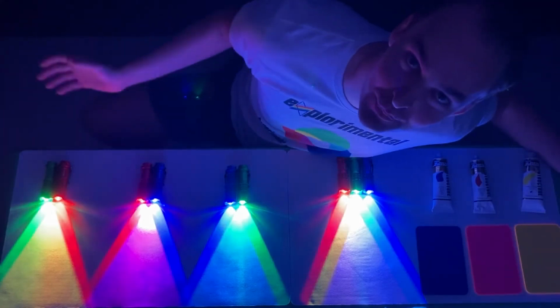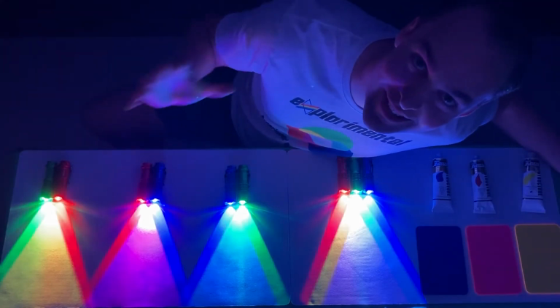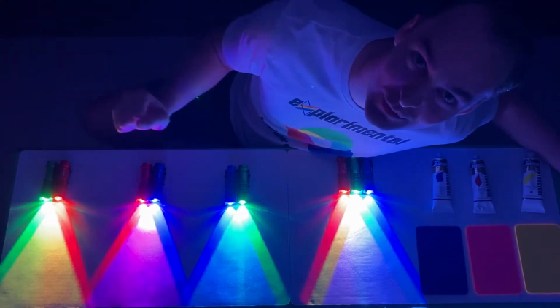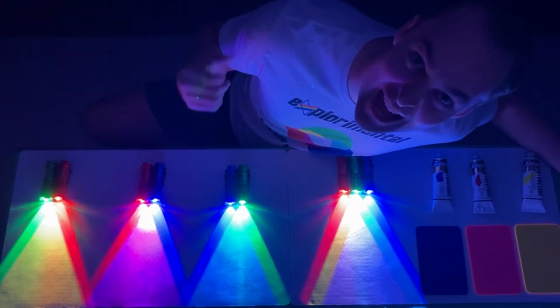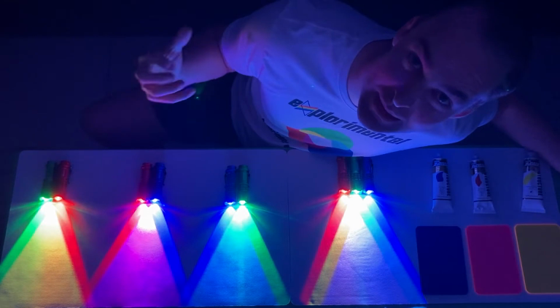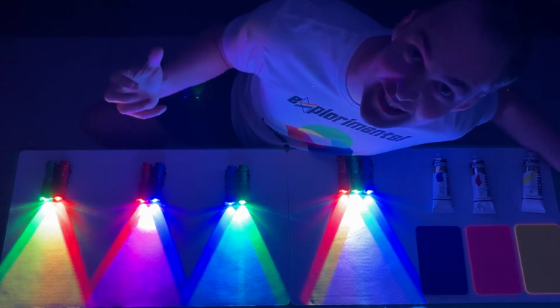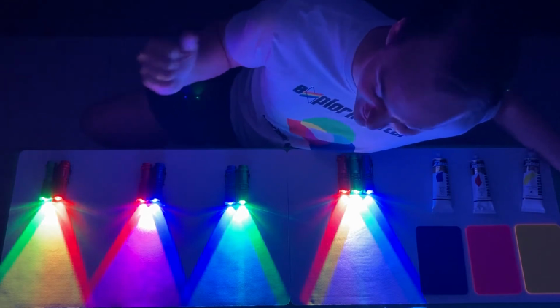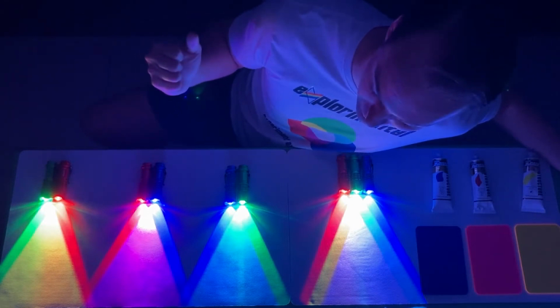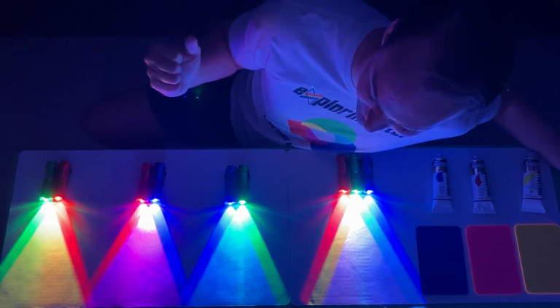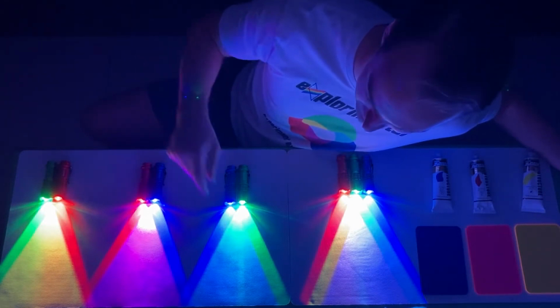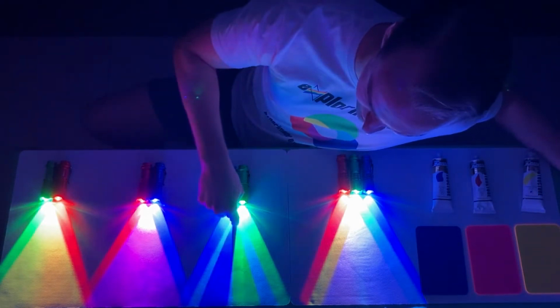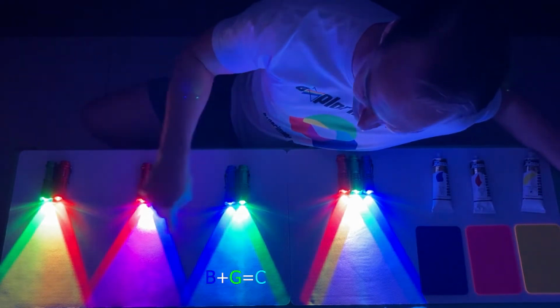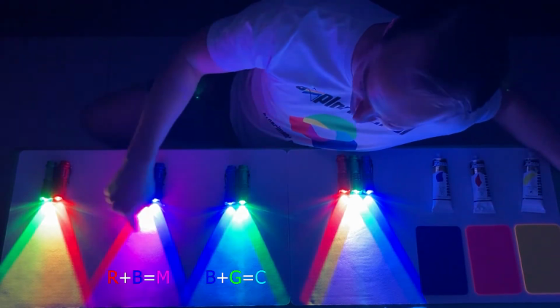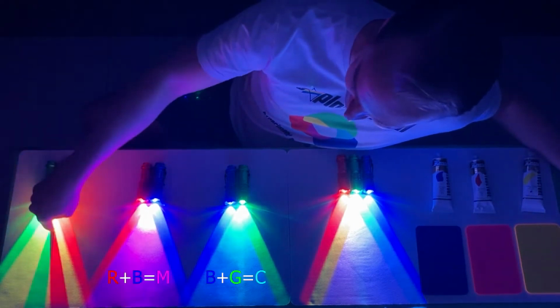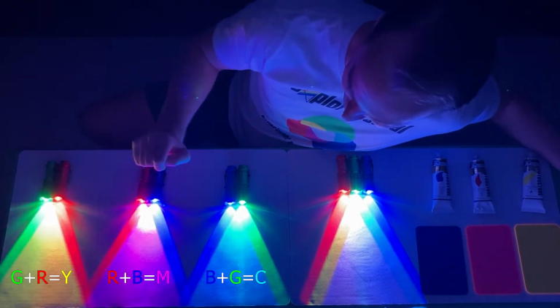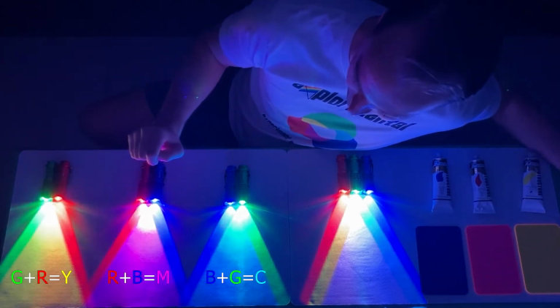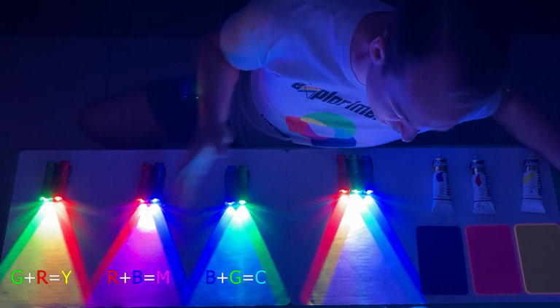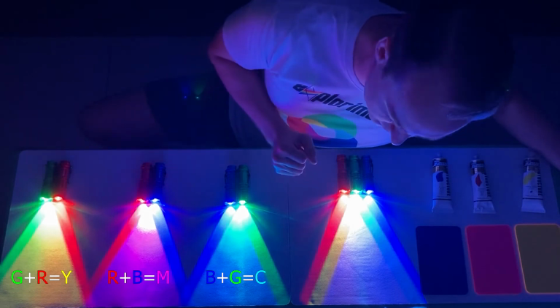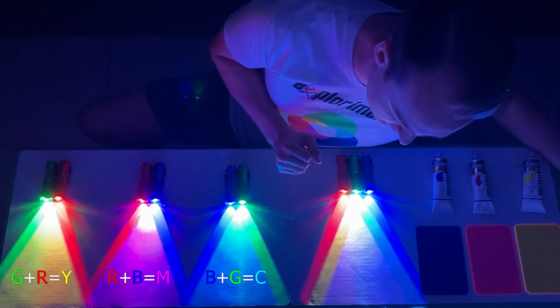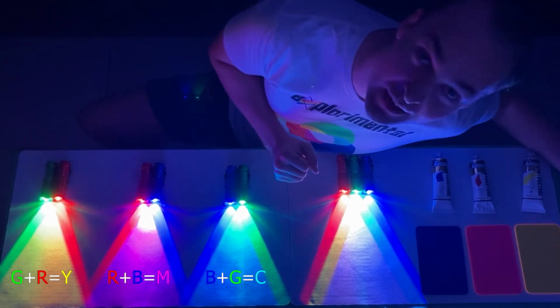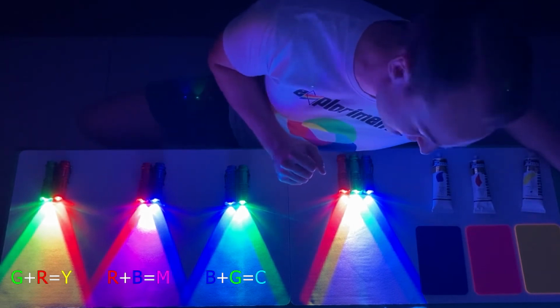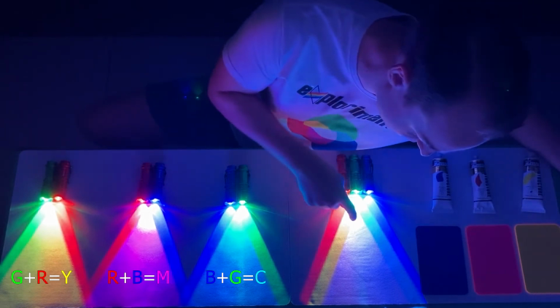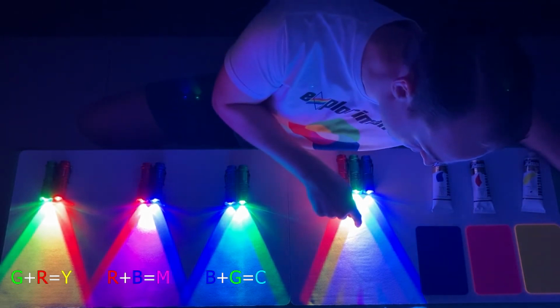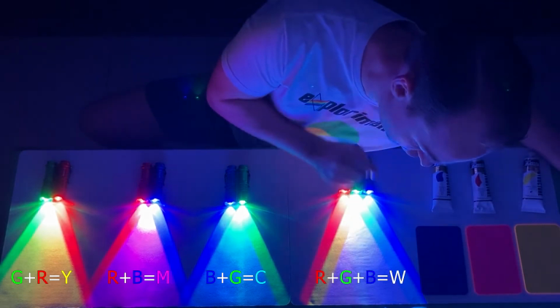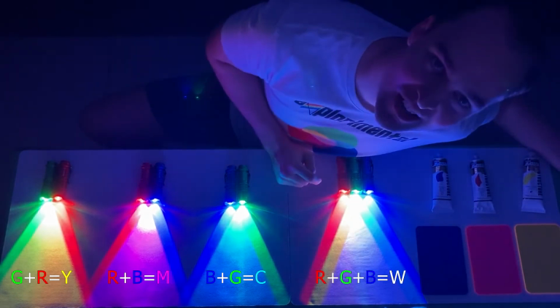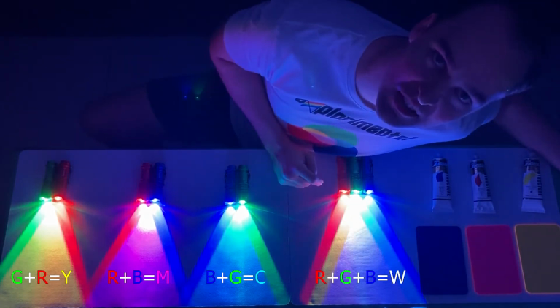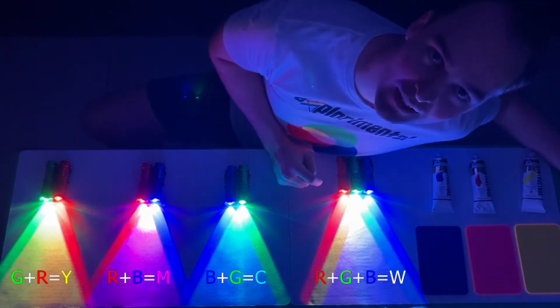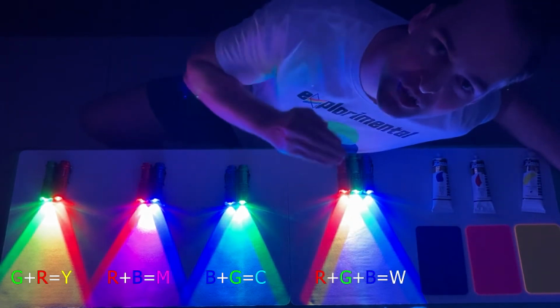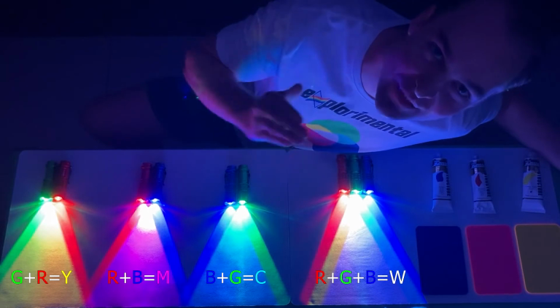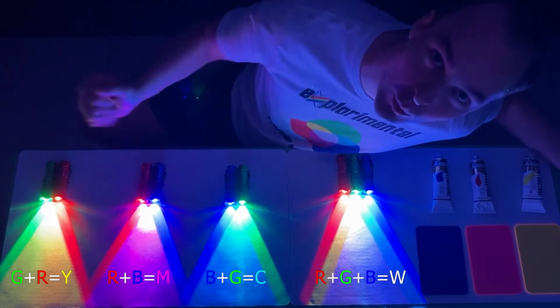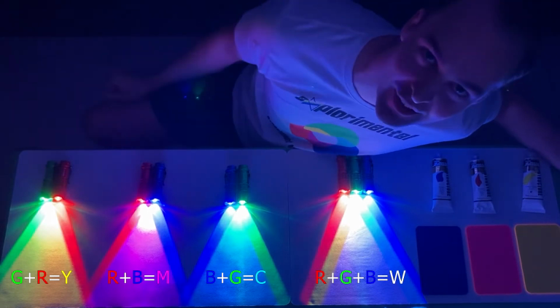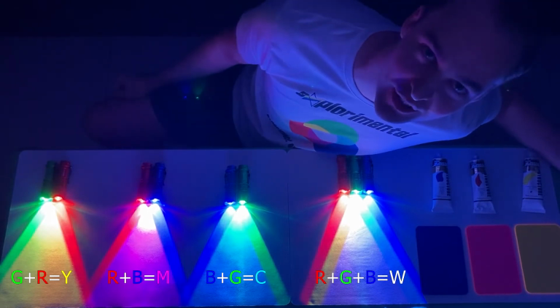The primary colours of light actually mix together to give the primary colours for pigments: cyan, magenta and yellow. And all three primary colours of light mixed together trick our eyes into seeing white light, because you're activating all of our cone cells.